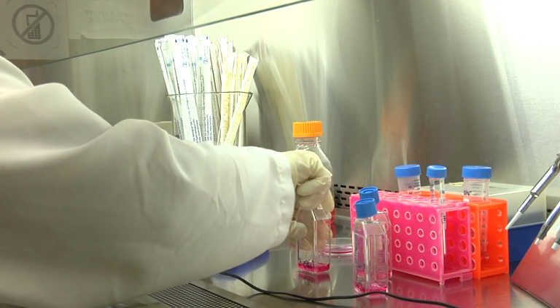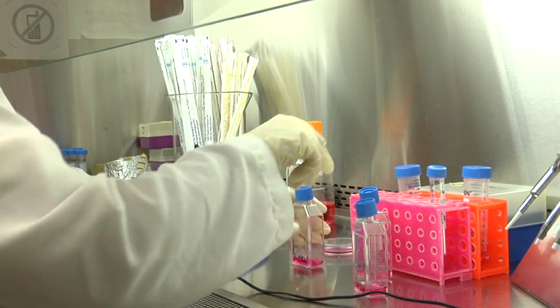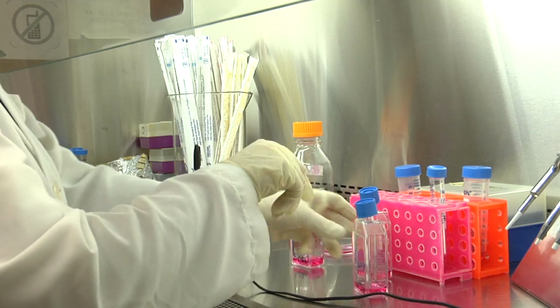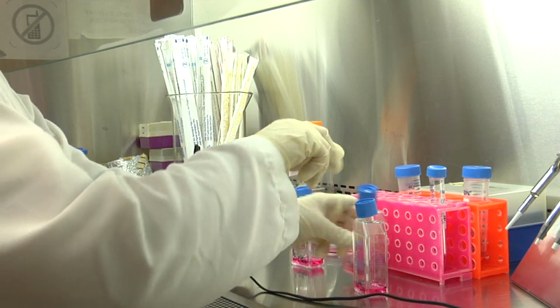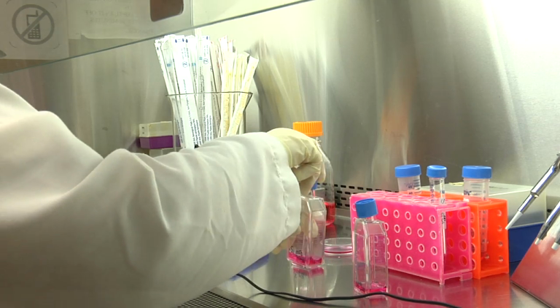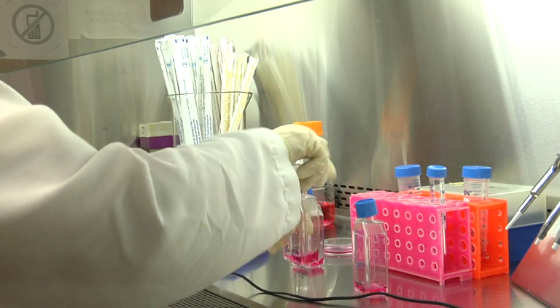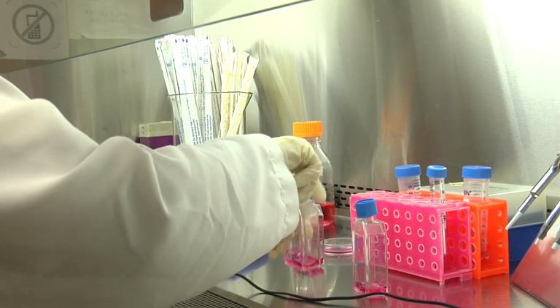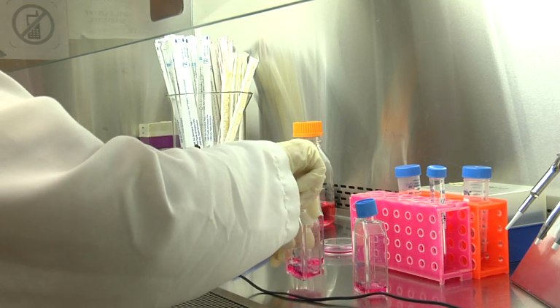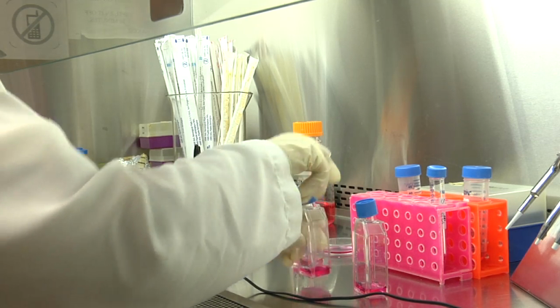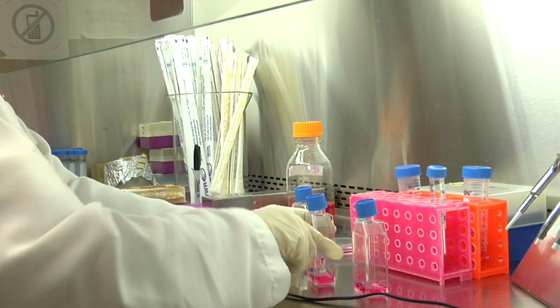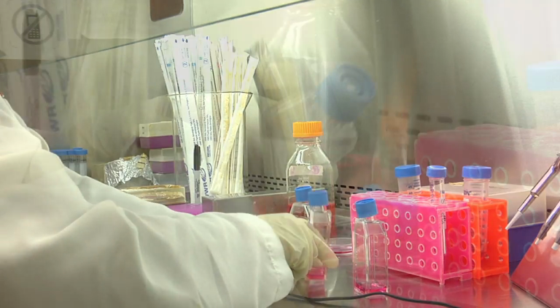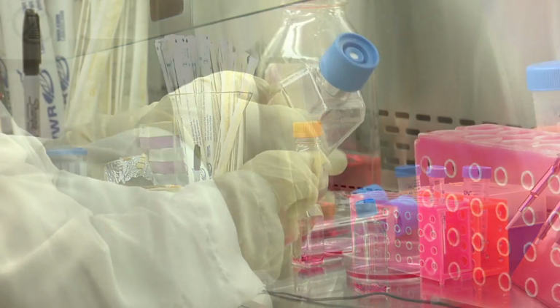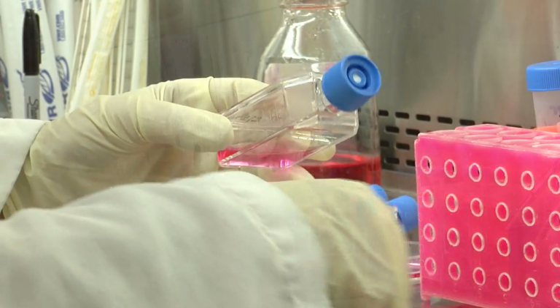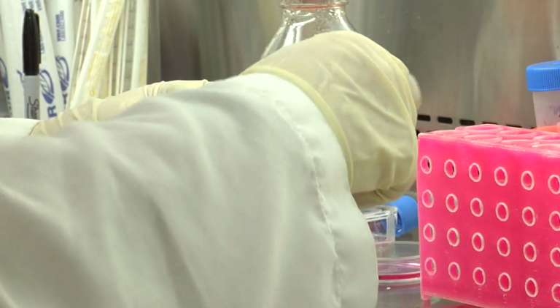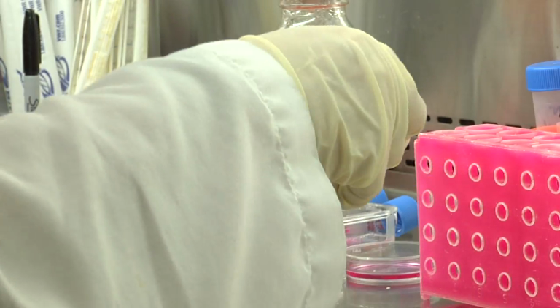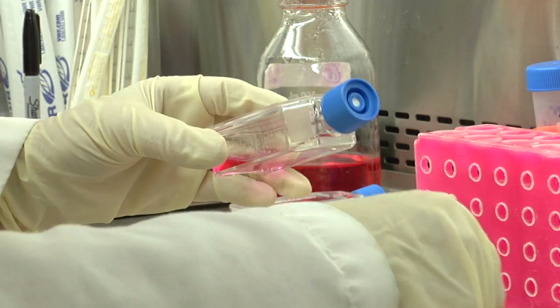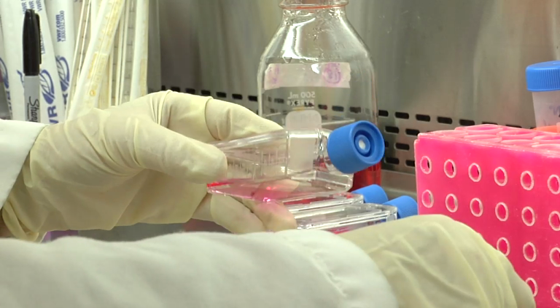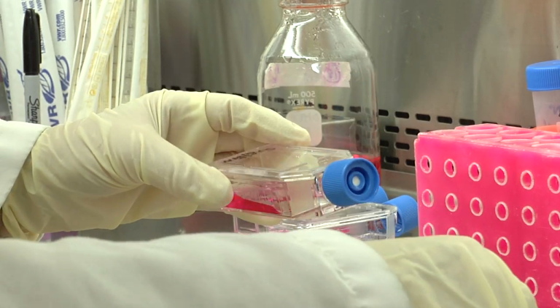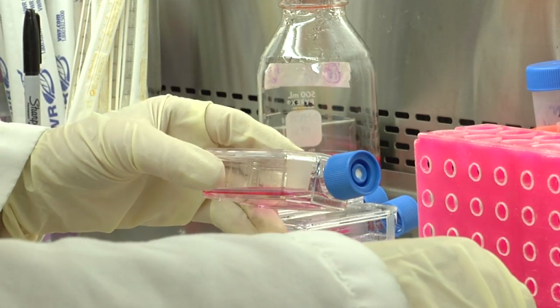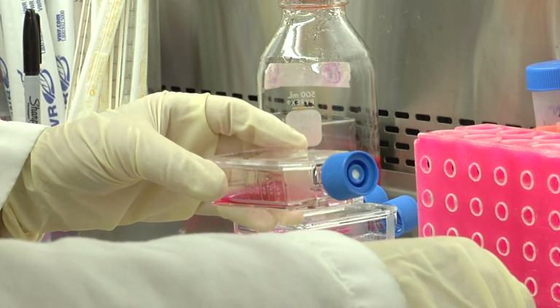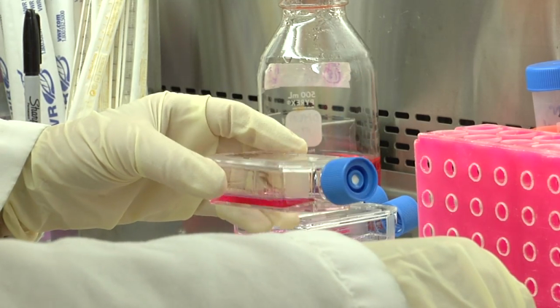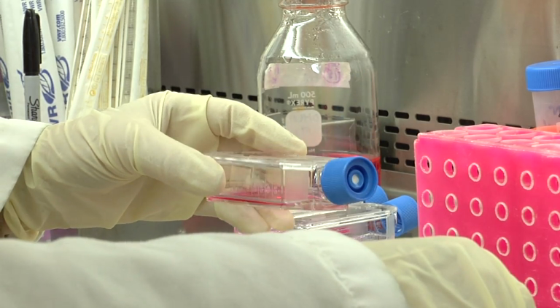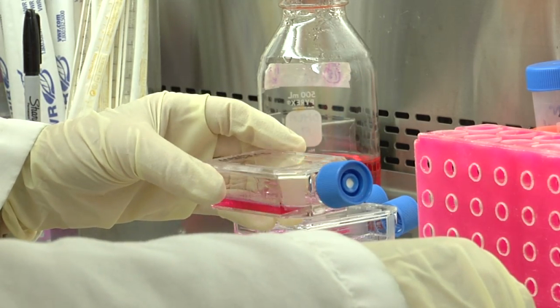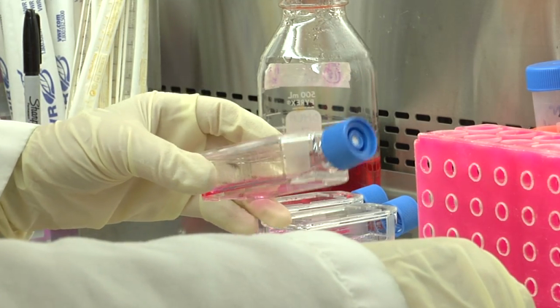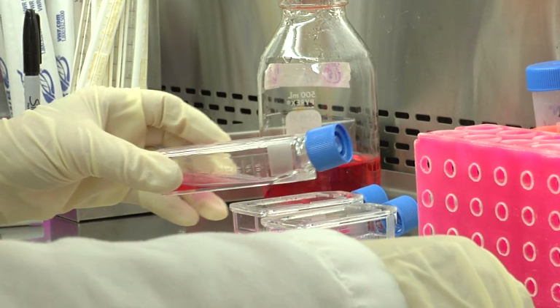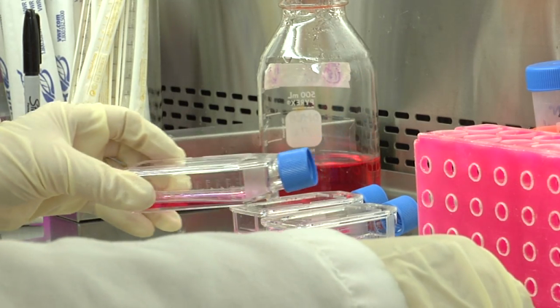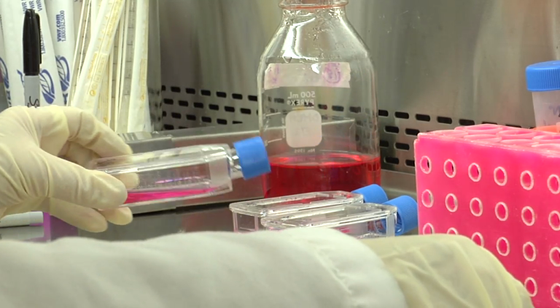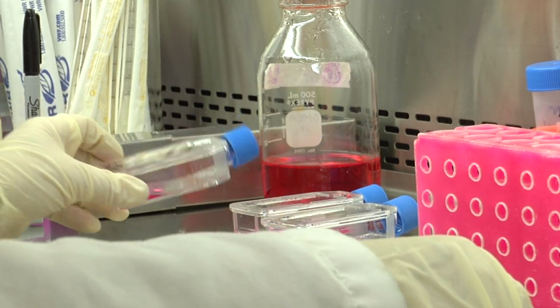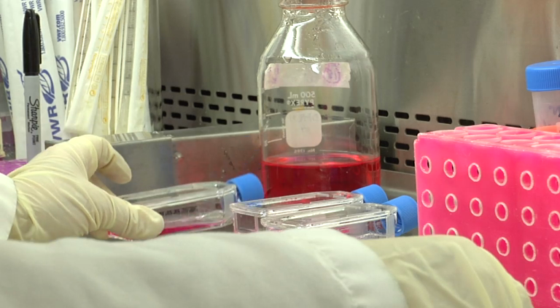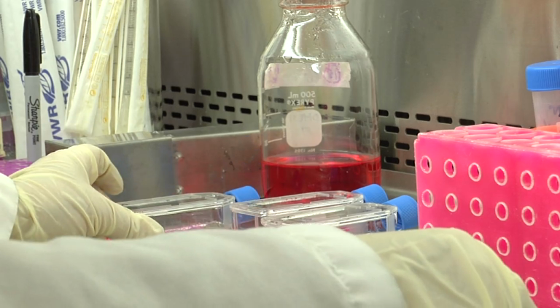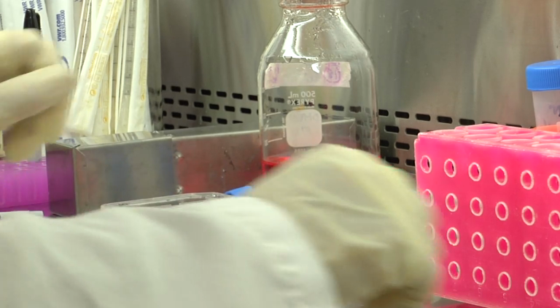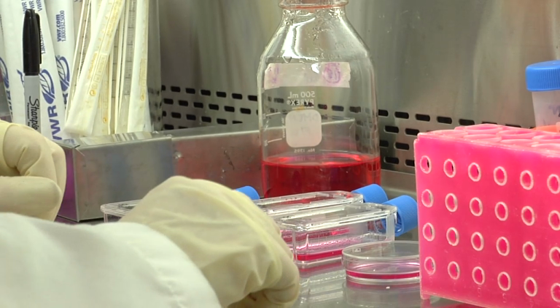Tightly close the lids of the flask once done adding the cells. Spread the cells onto the surface of the flask by gently rocking the flask held horizontally, then place the flask flat on the surface of the hood.